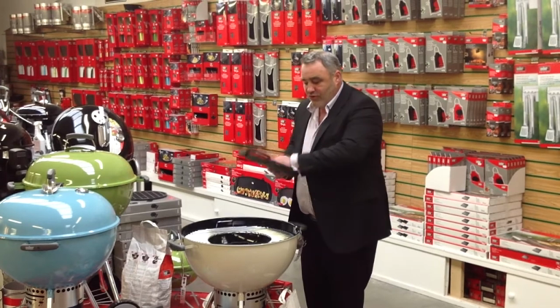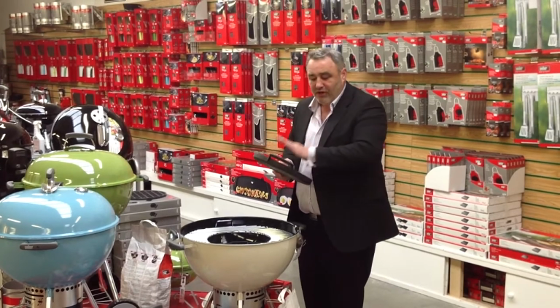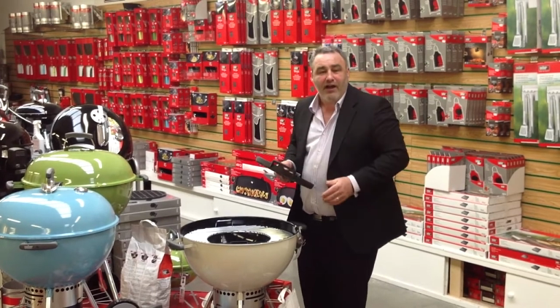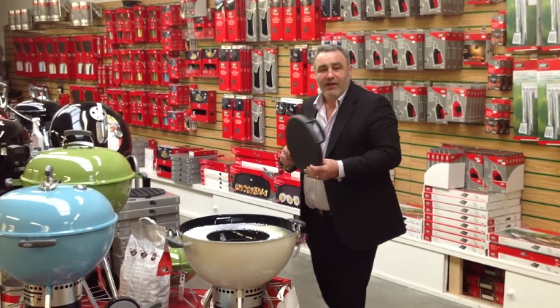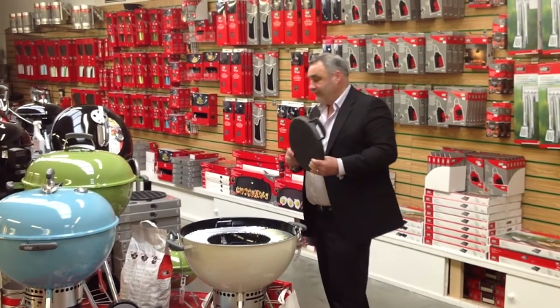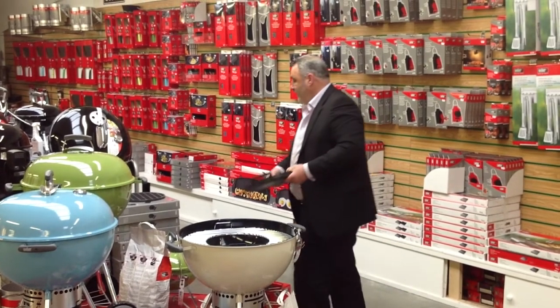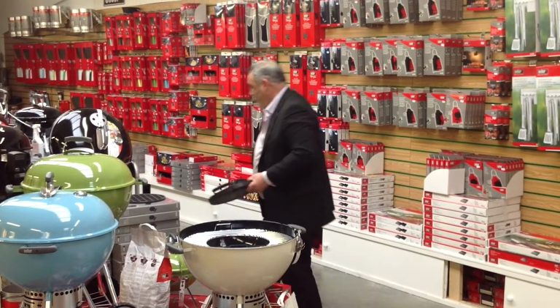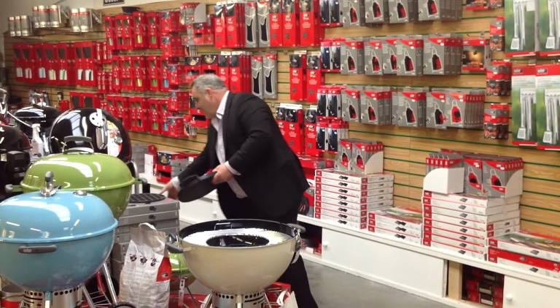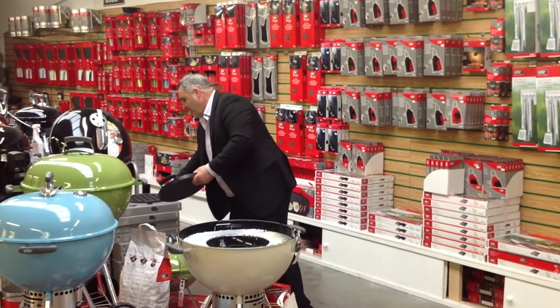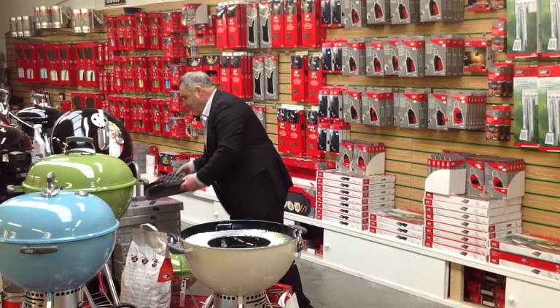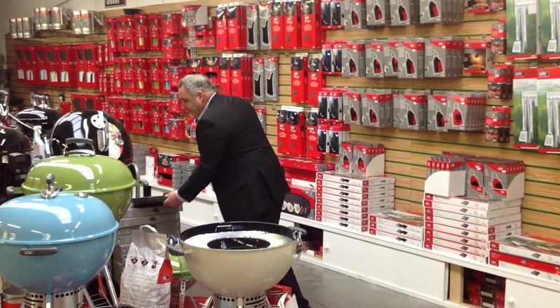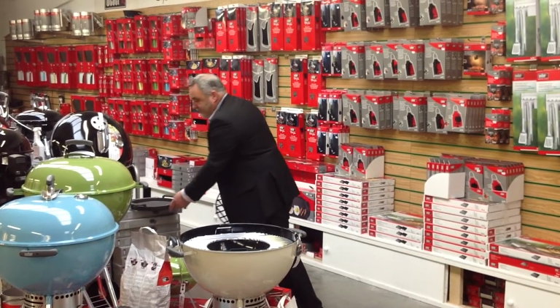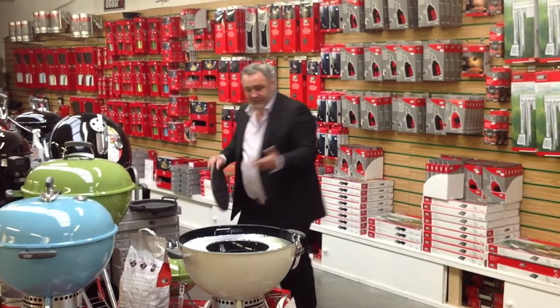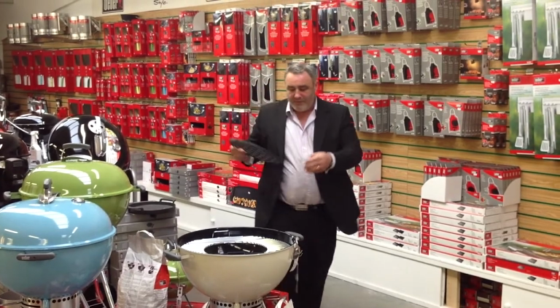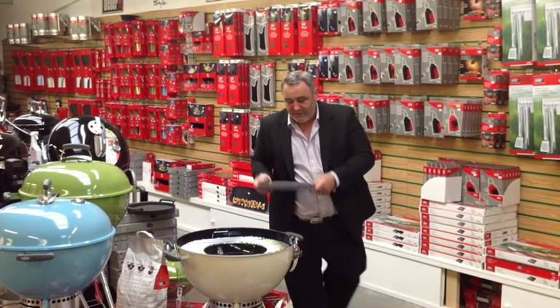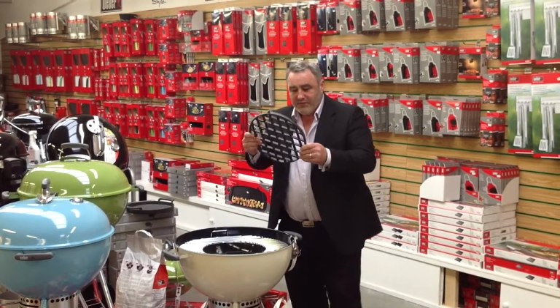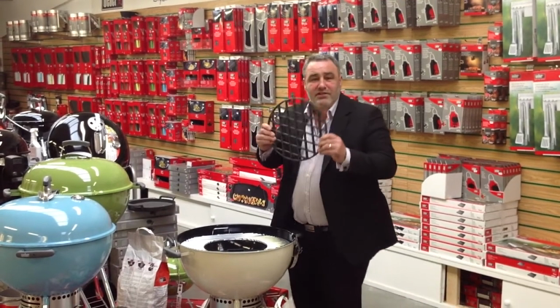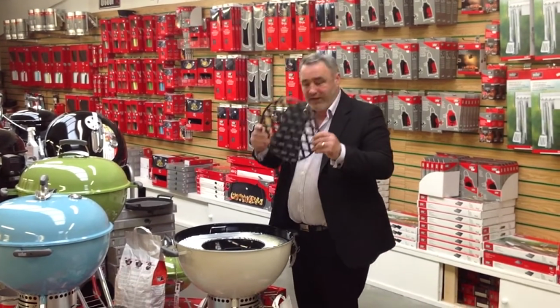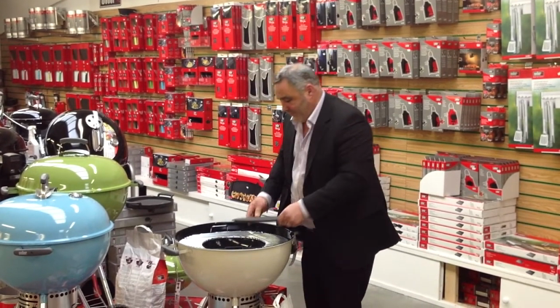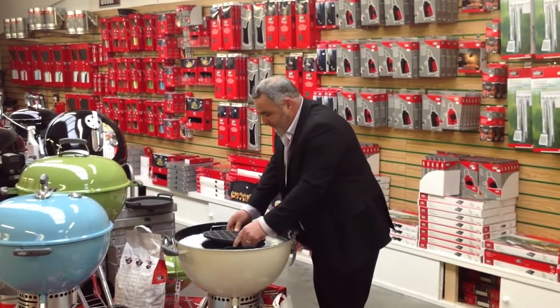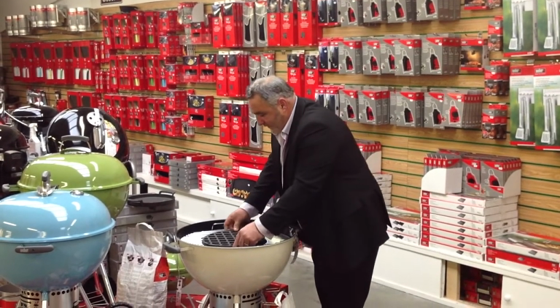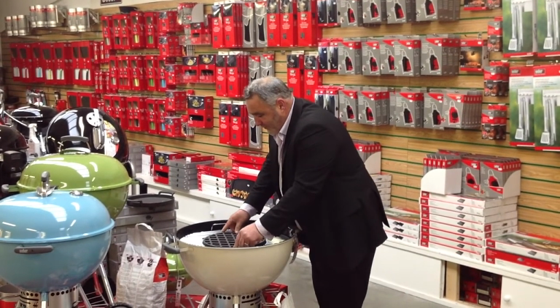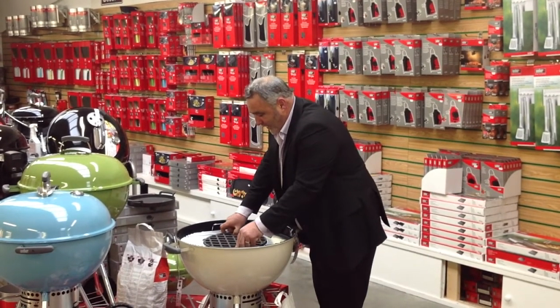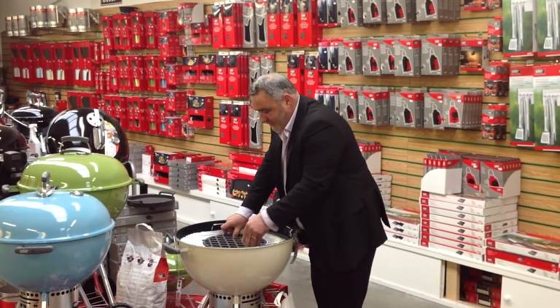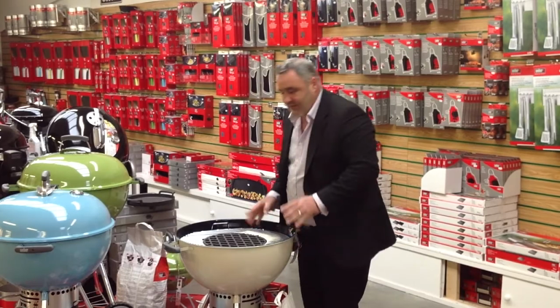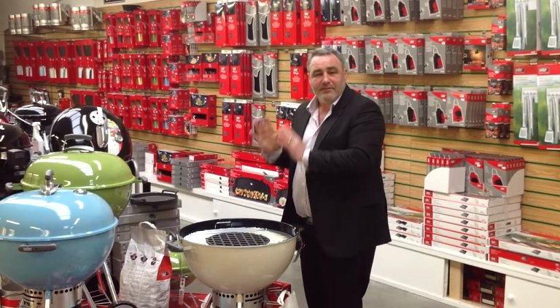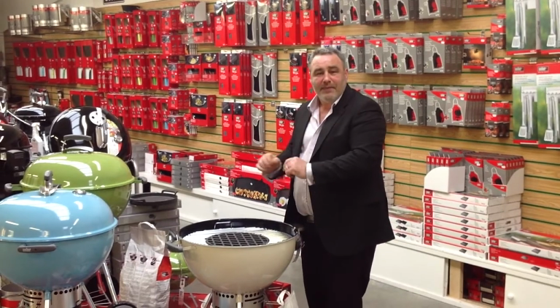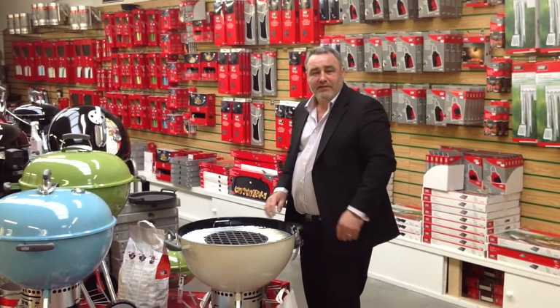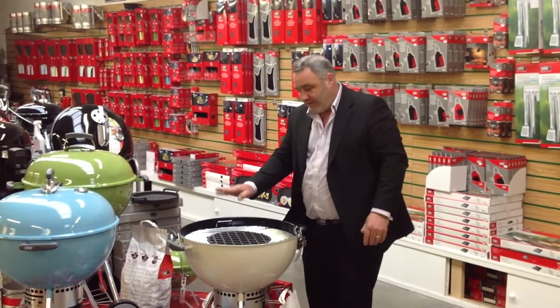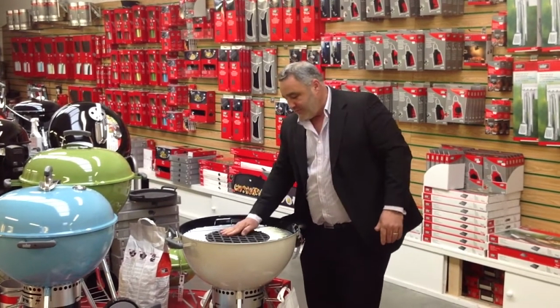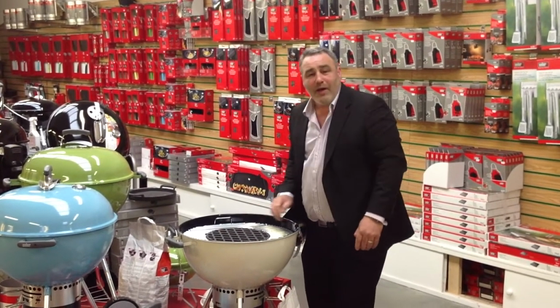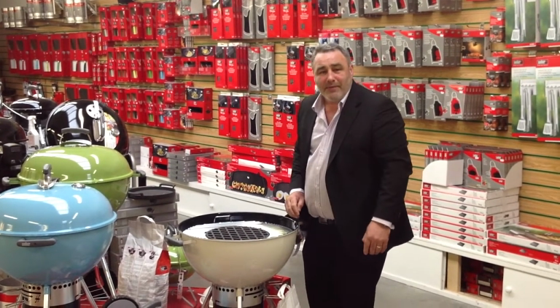Good solid cast iron. And then if you want to sear those steaks off on the barbecue, use the searer. Absolutely brilliant — that is one of the best ways of cooking on a Weber barbecue.